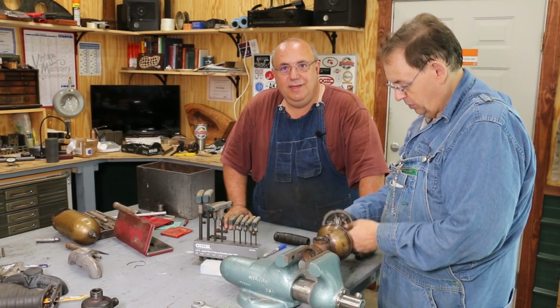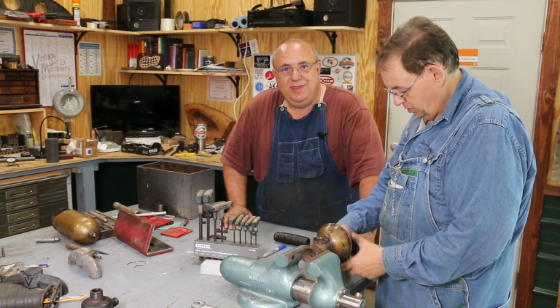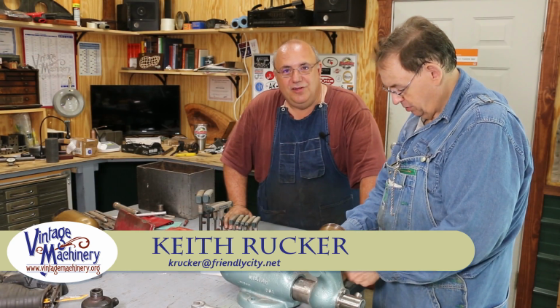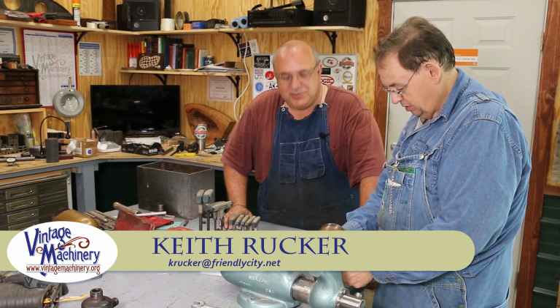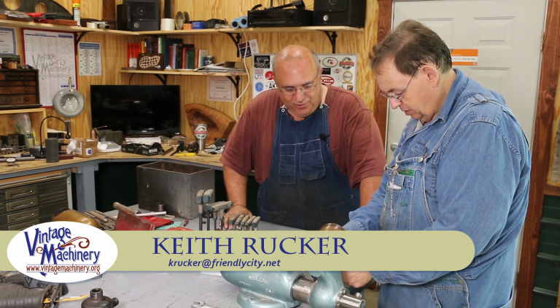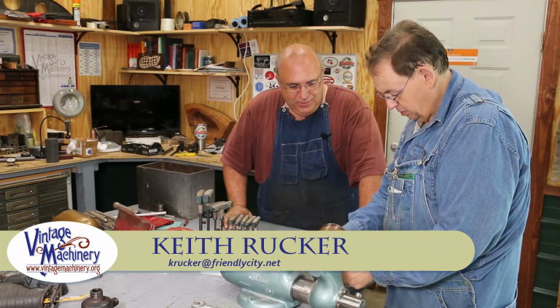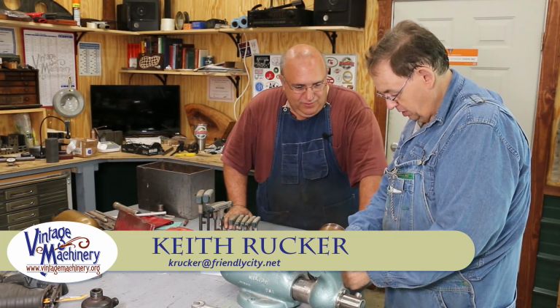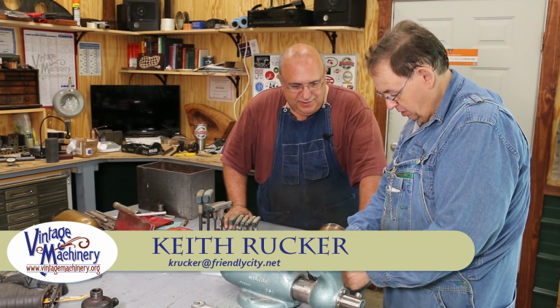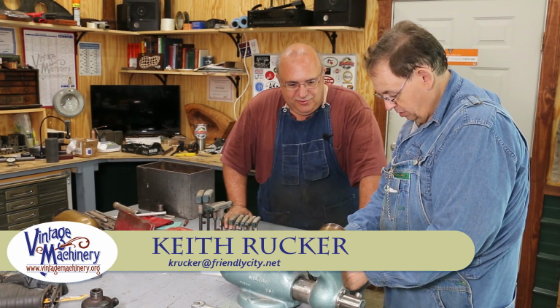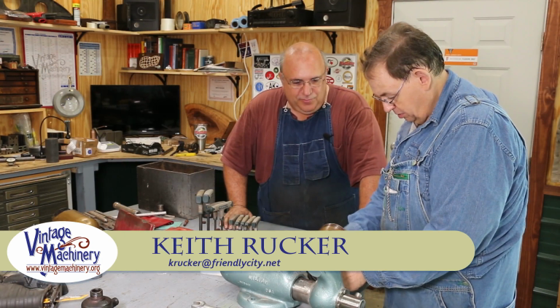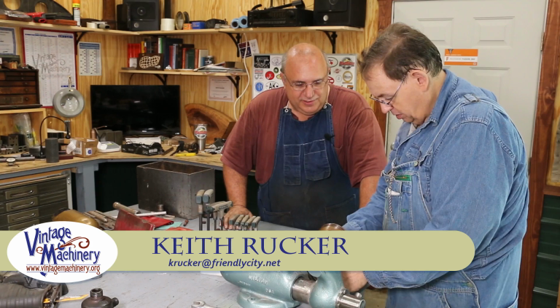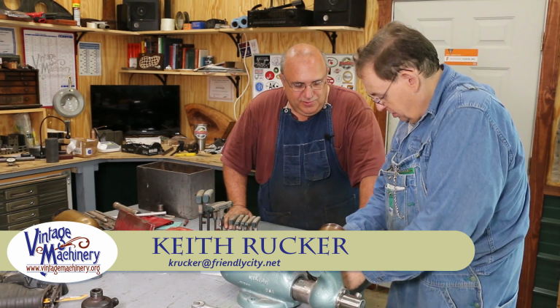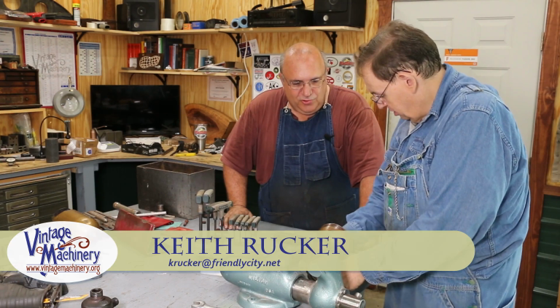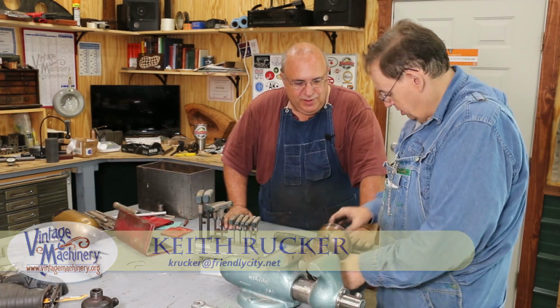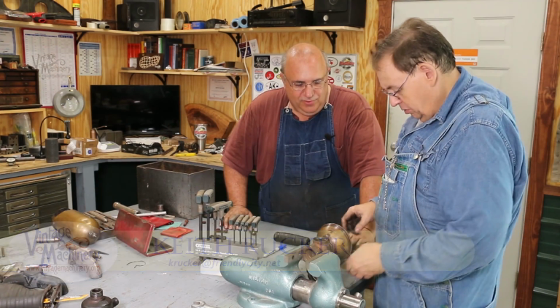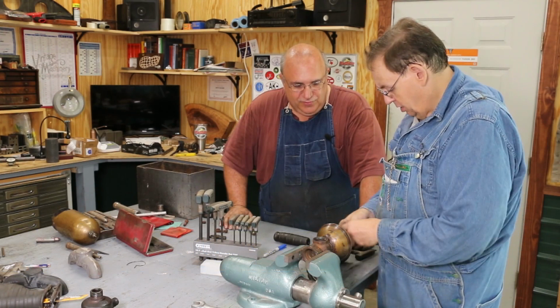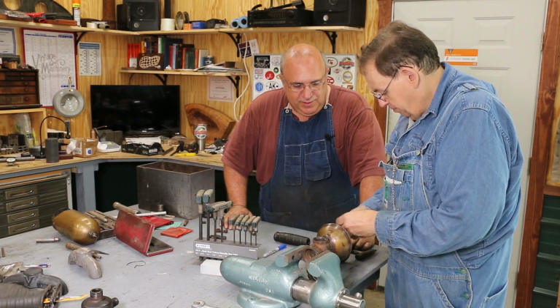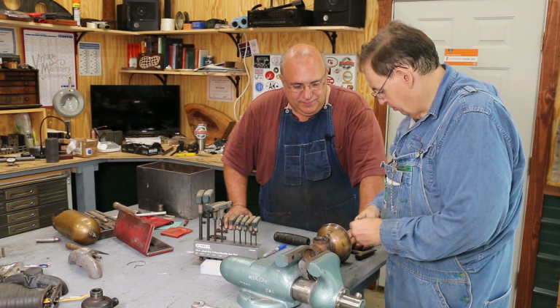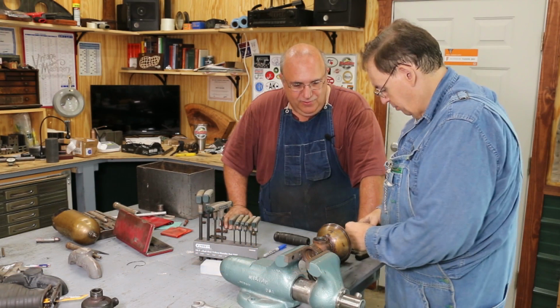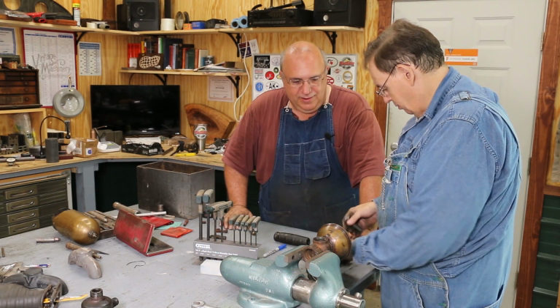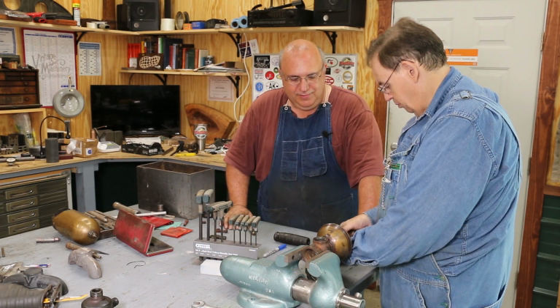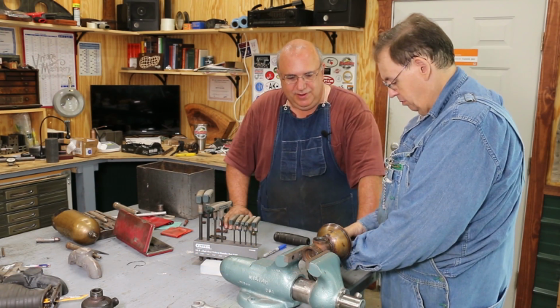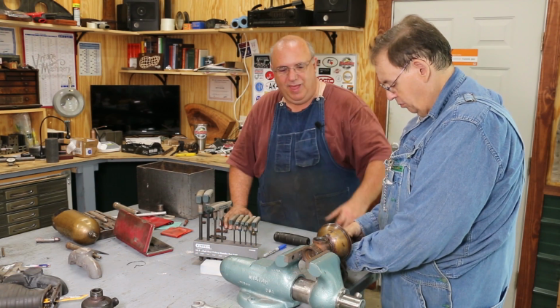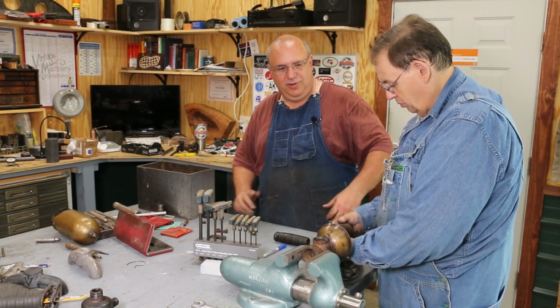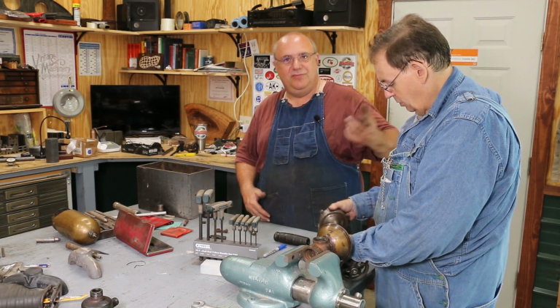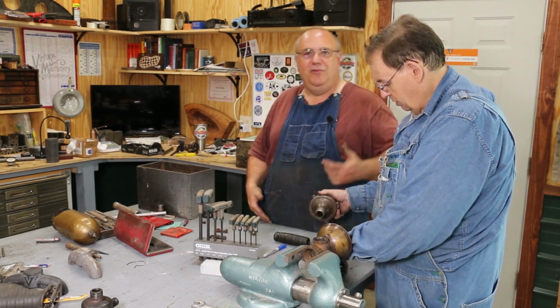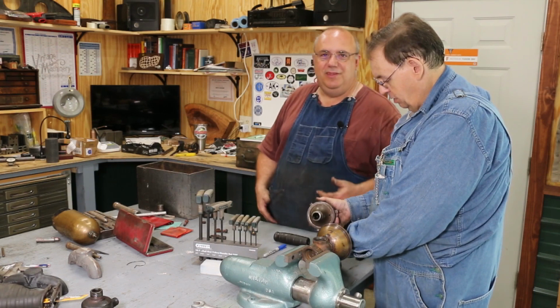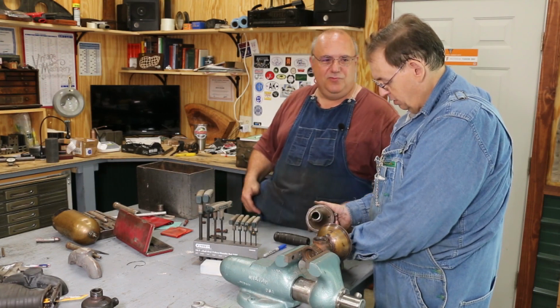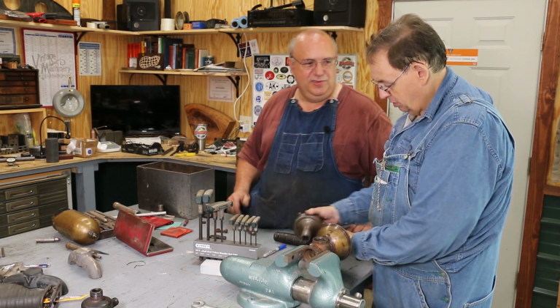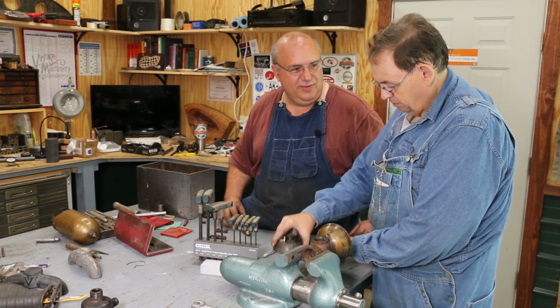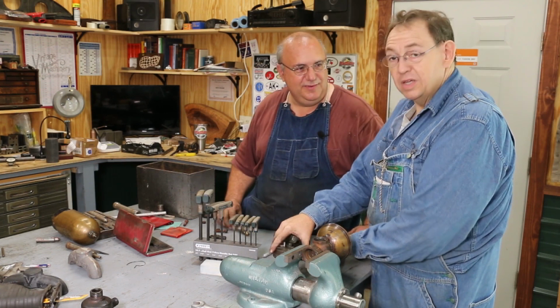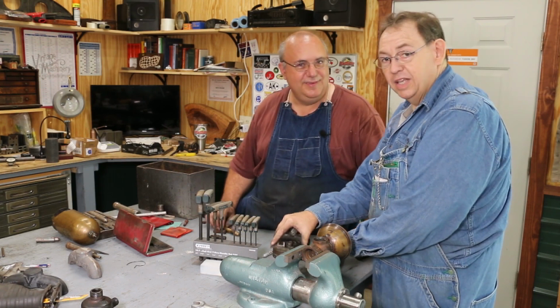Hello, Keith Ruck here at VentureMachine.org. I got an interesting little project. This is gonna be just a real quick video, hopefully. This fellow here with me is Kevin Woods. Hello.